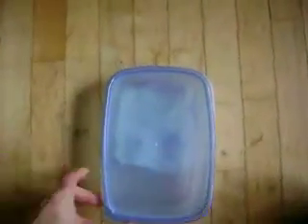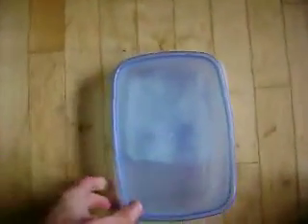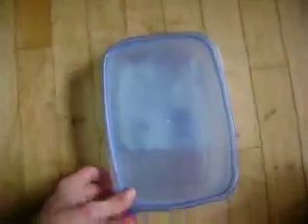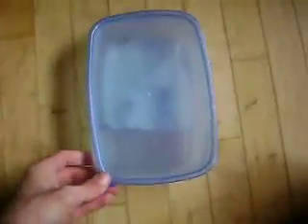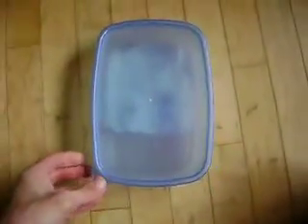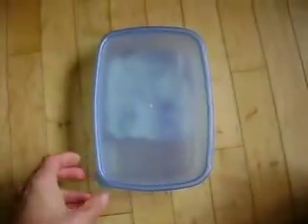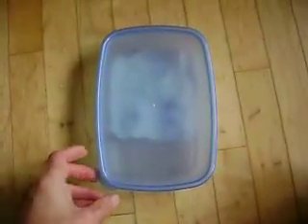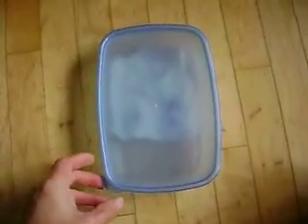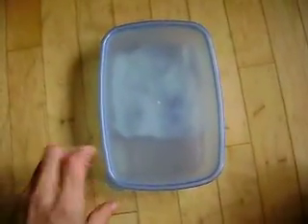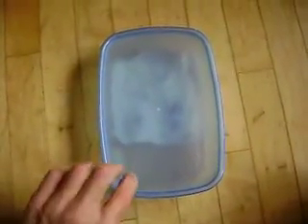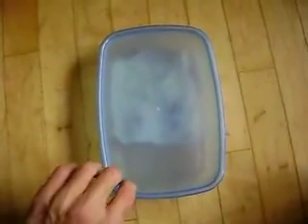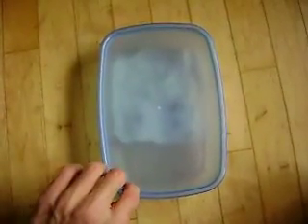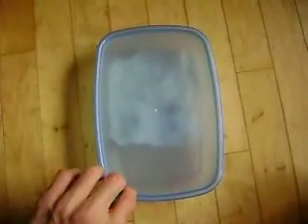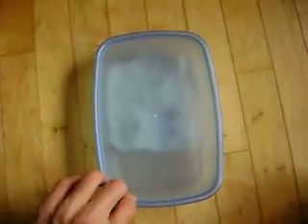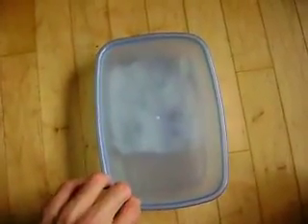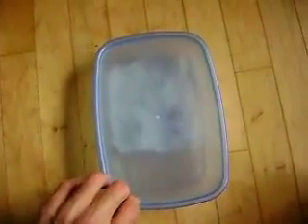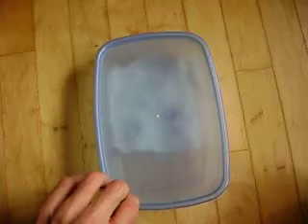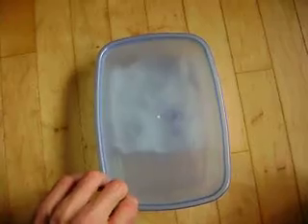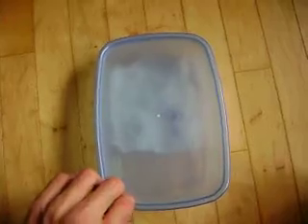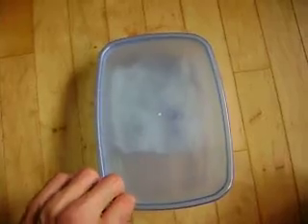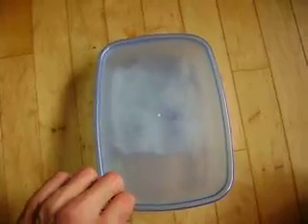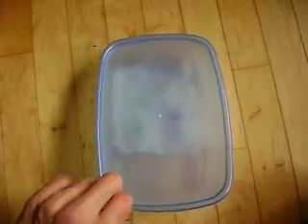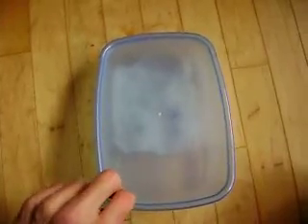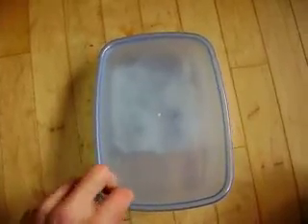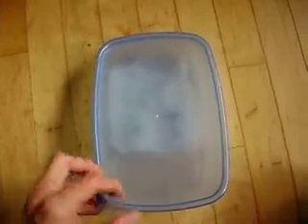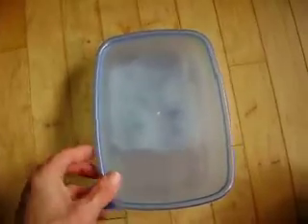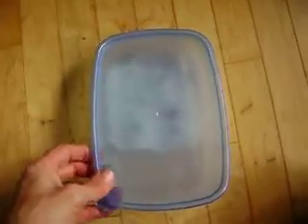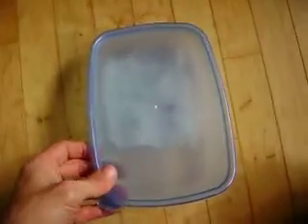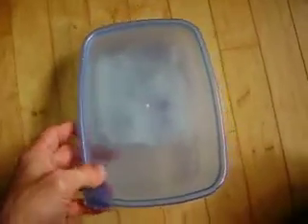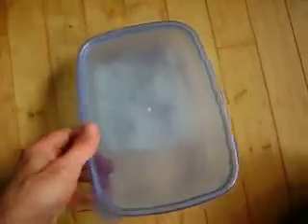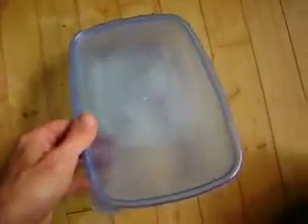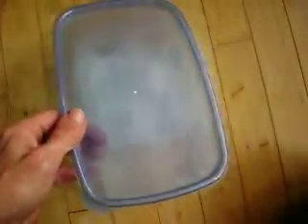Alright, three days after I poured boiling water all over them, this is what they look like.